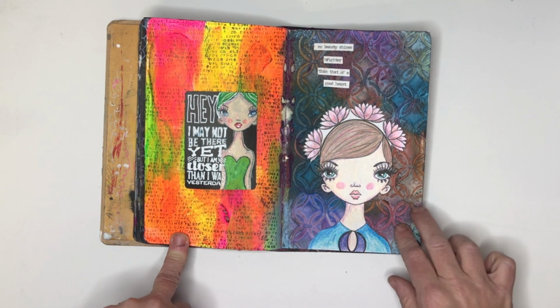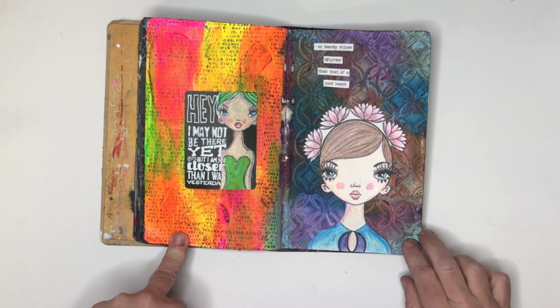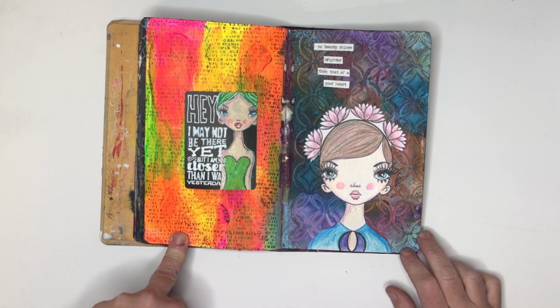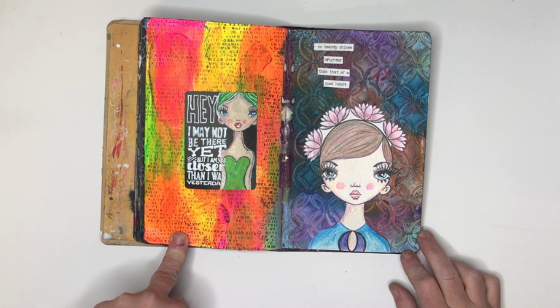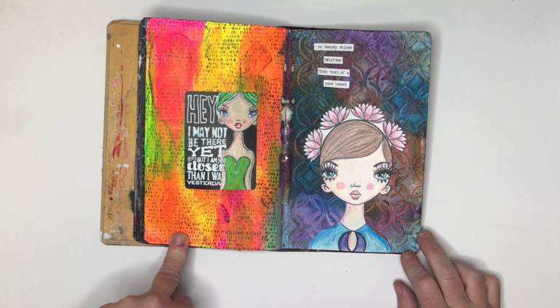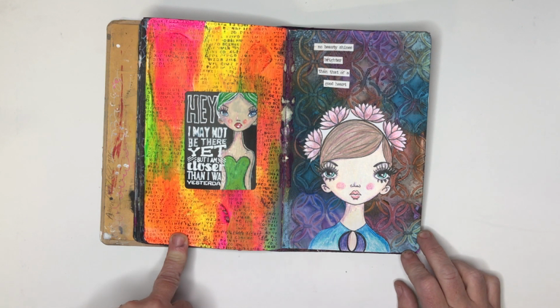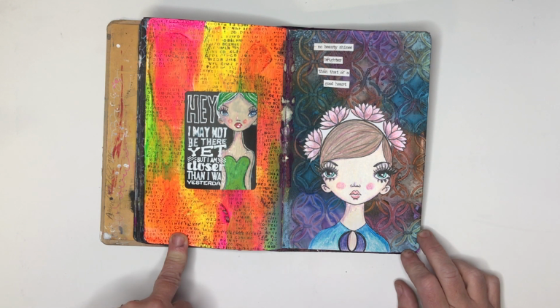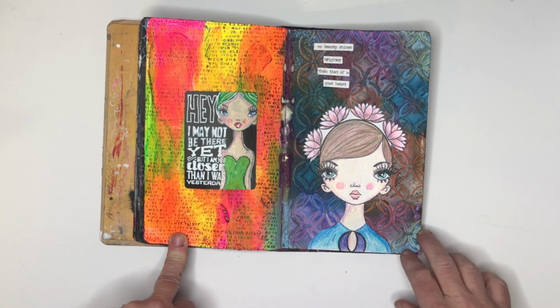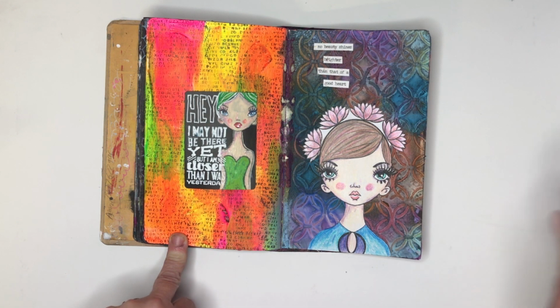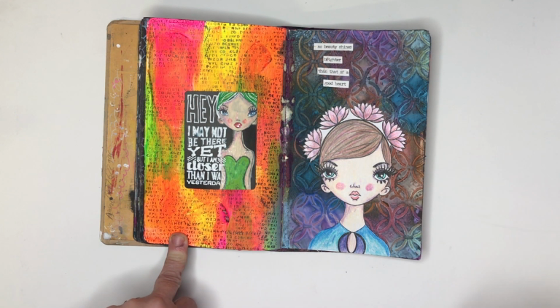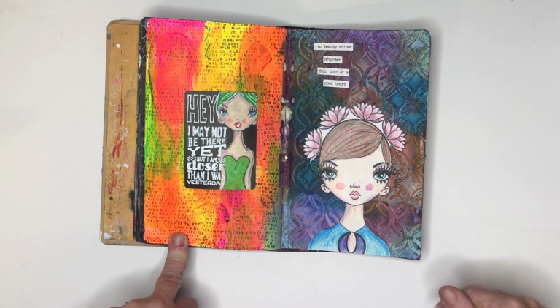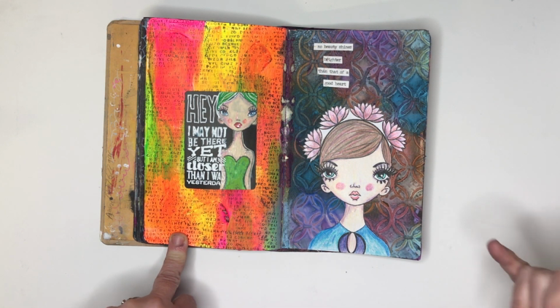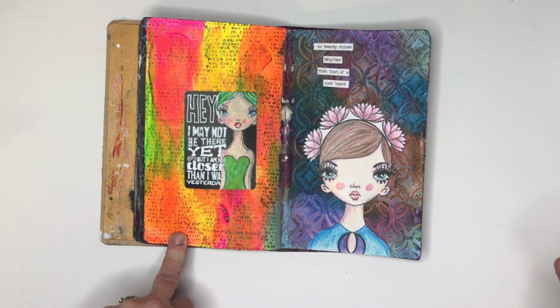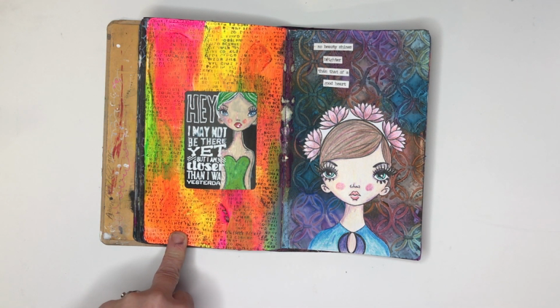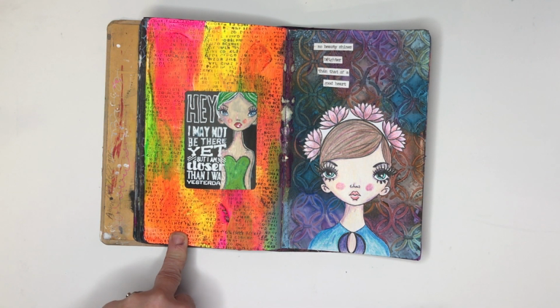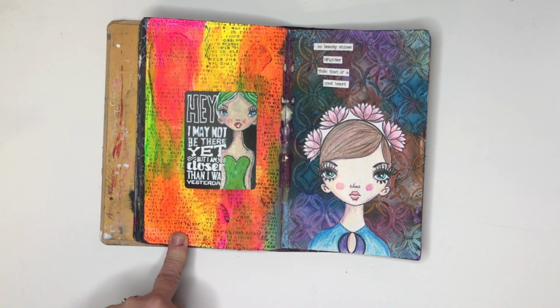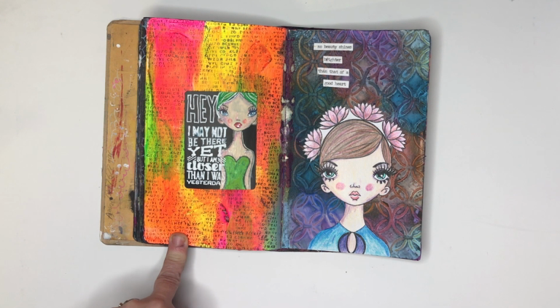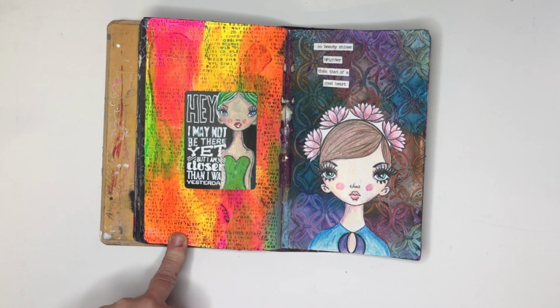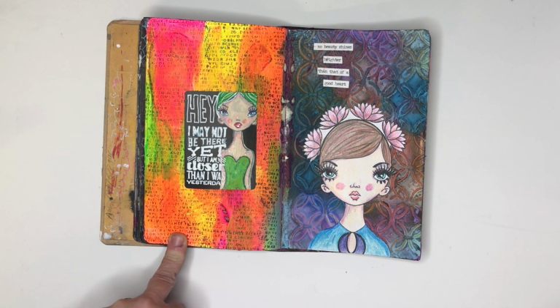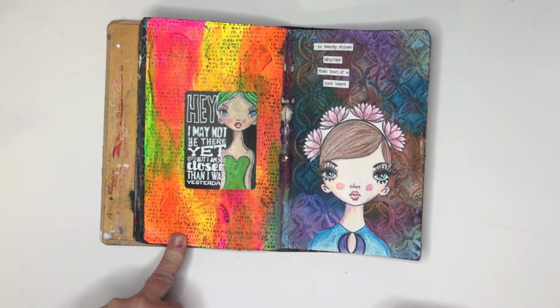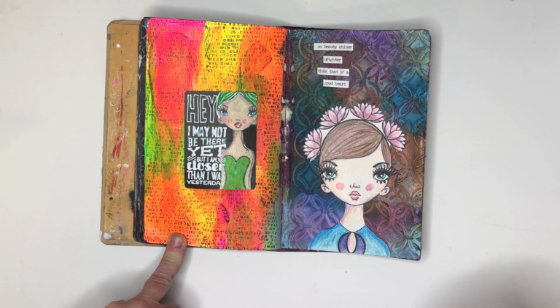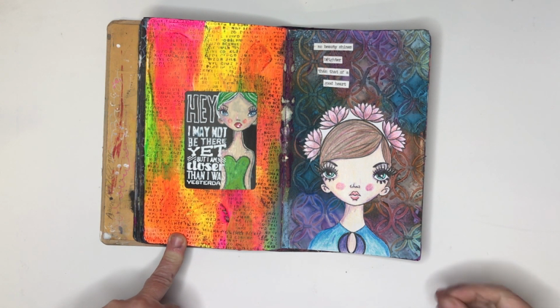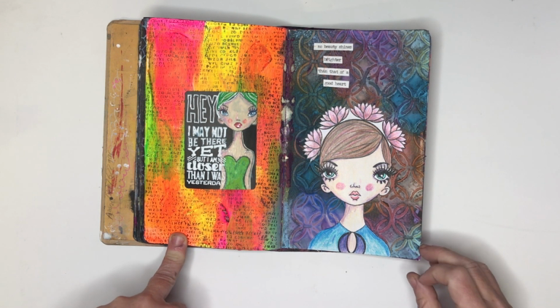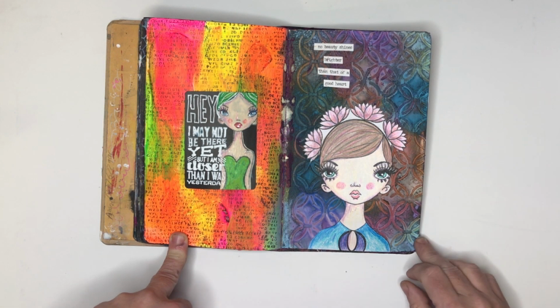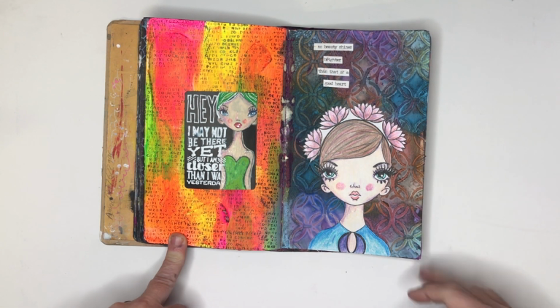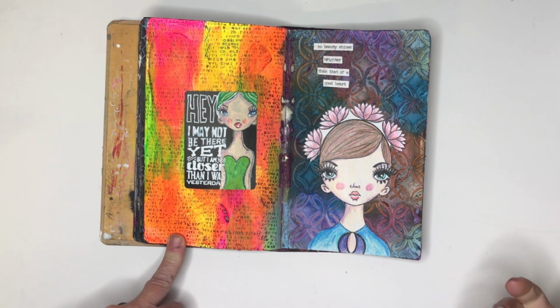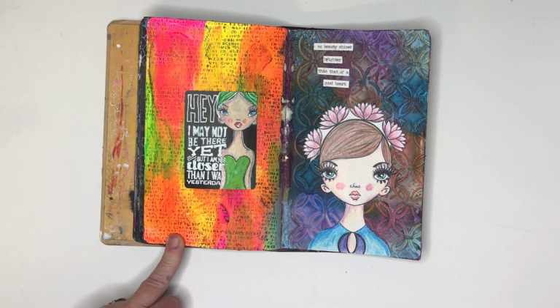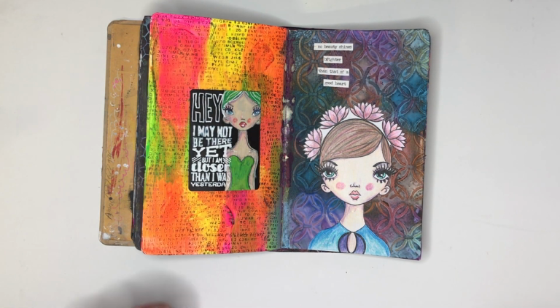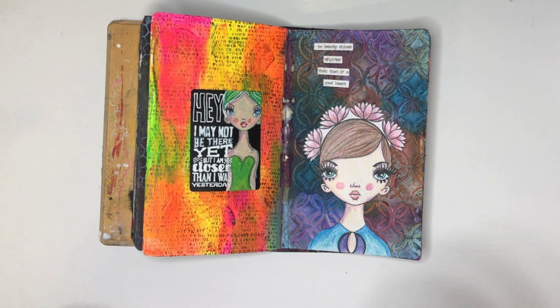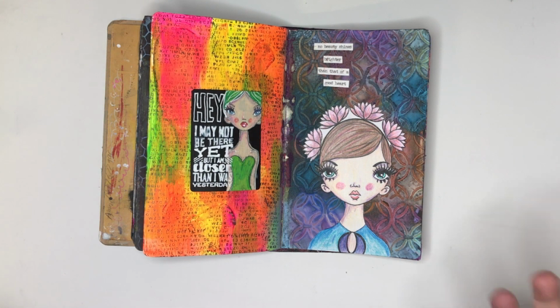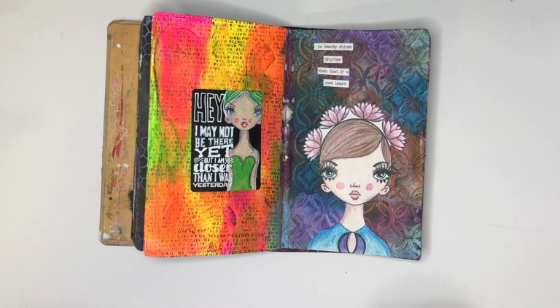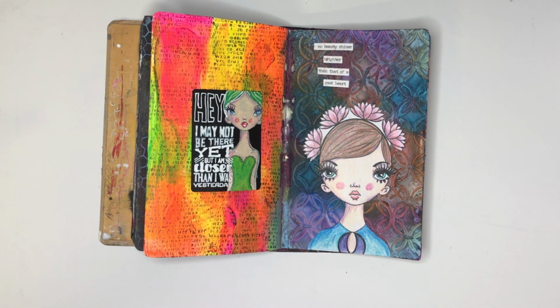This is using the distress oxide sprays over a black base — I put down the modeling paste, painted it all black, and then sprayed over the top. I like the effect, but again when it first happens it's really really bright and it has died down since.